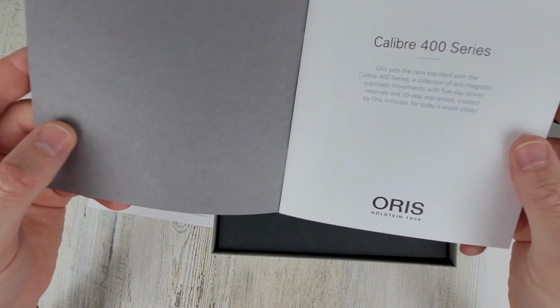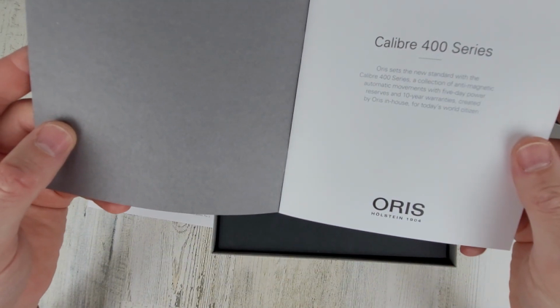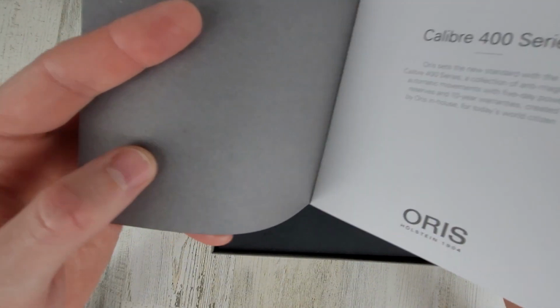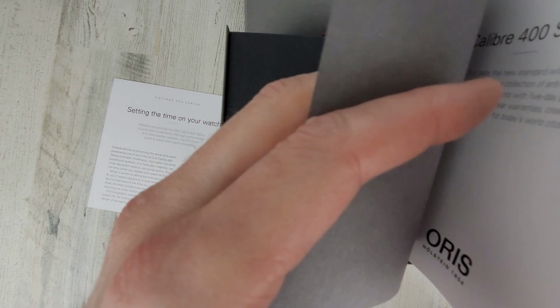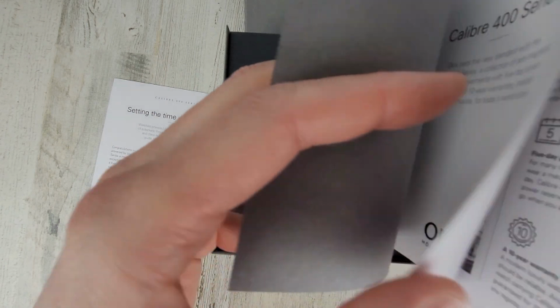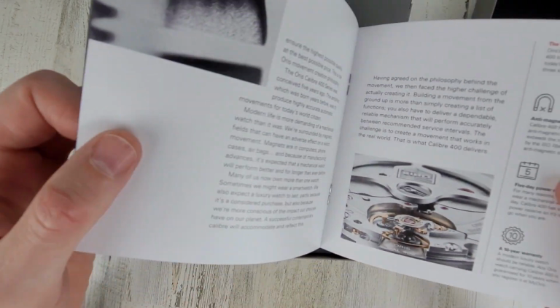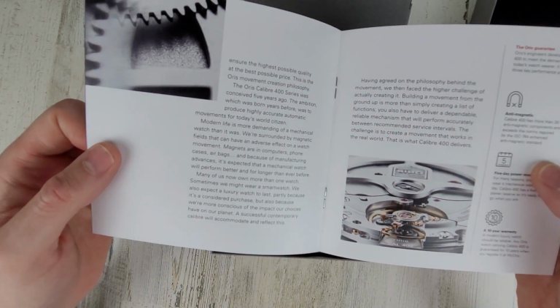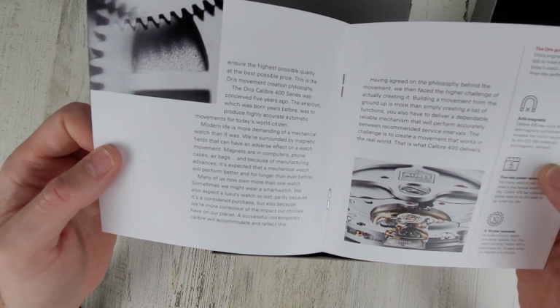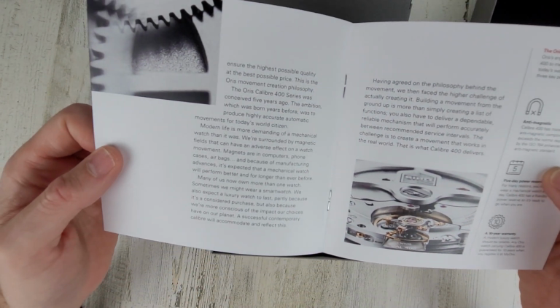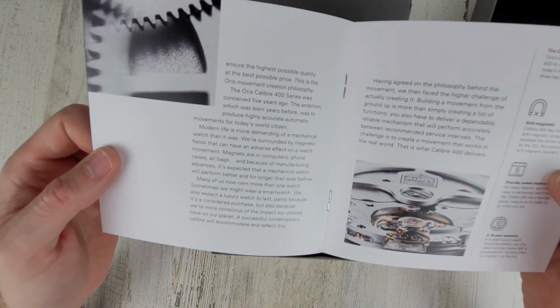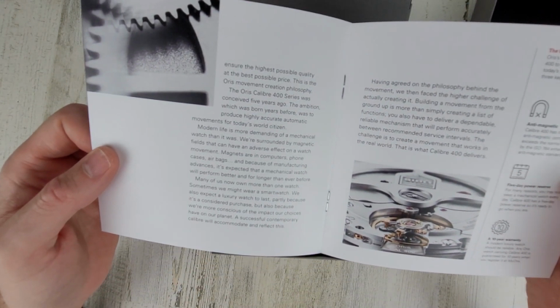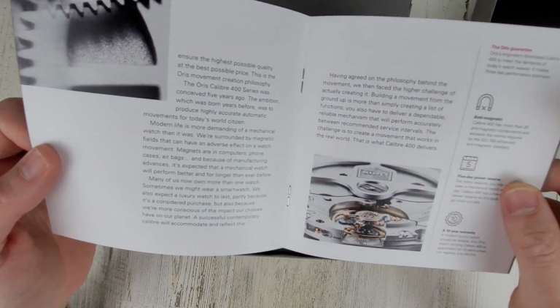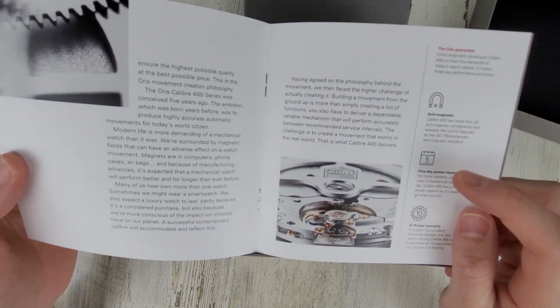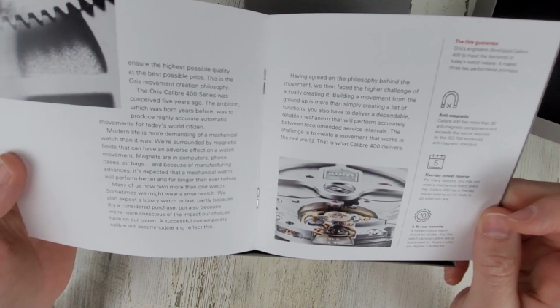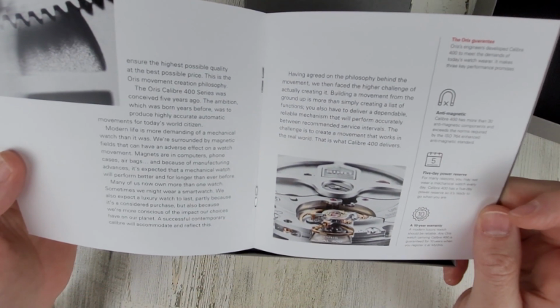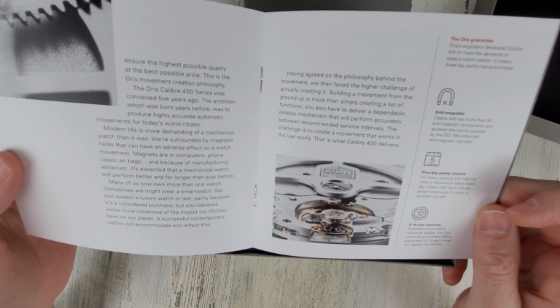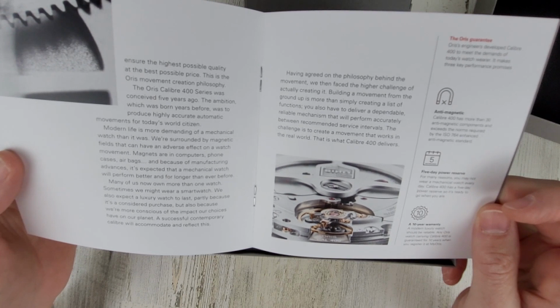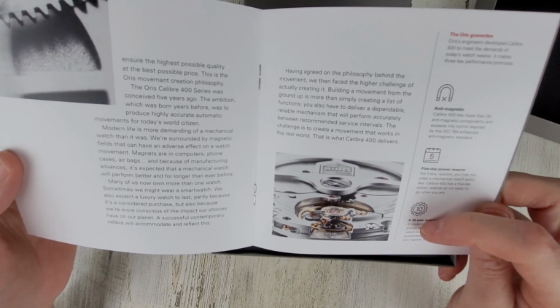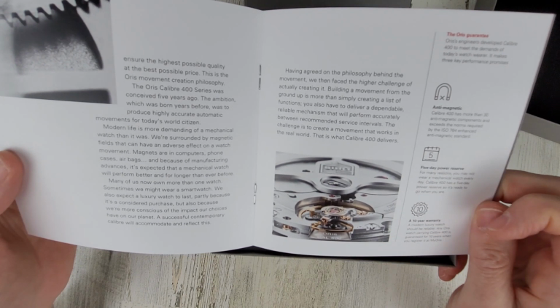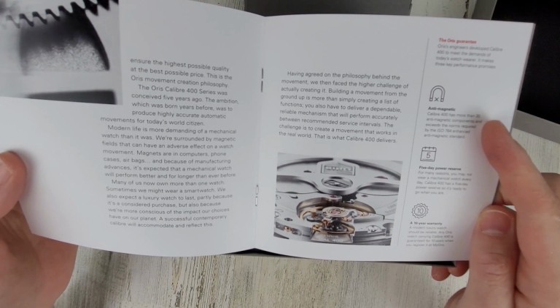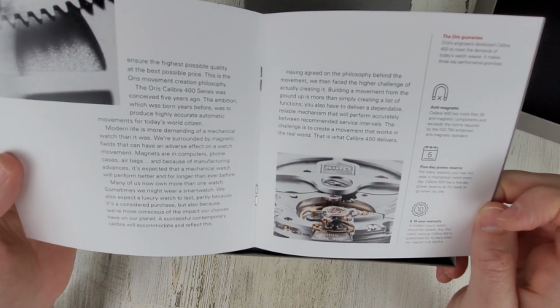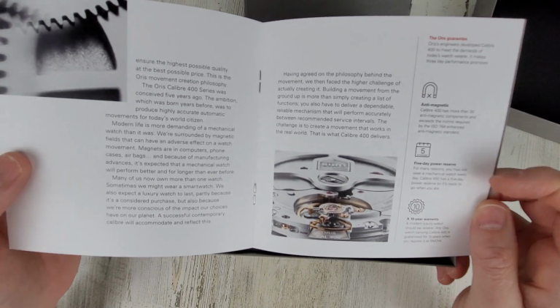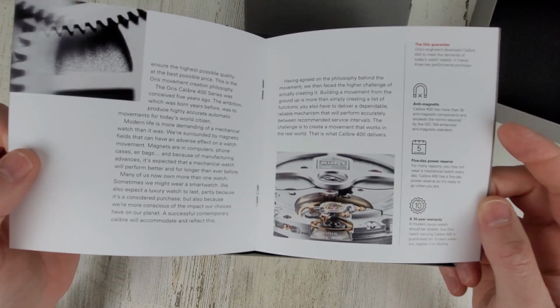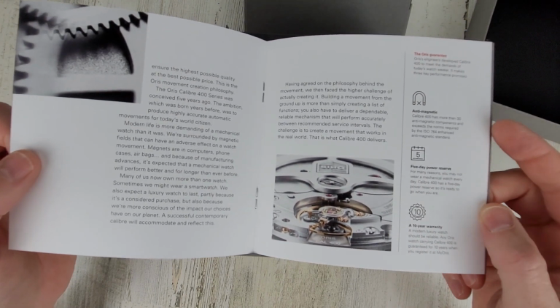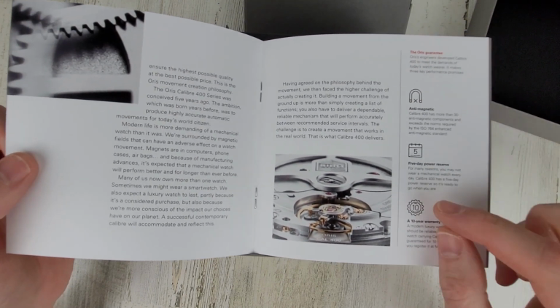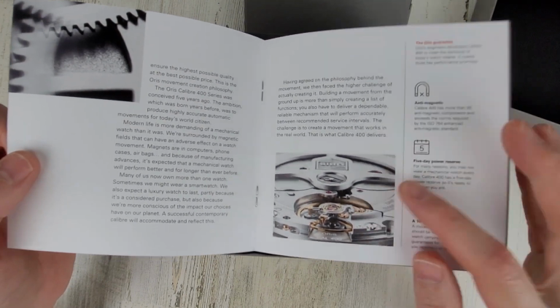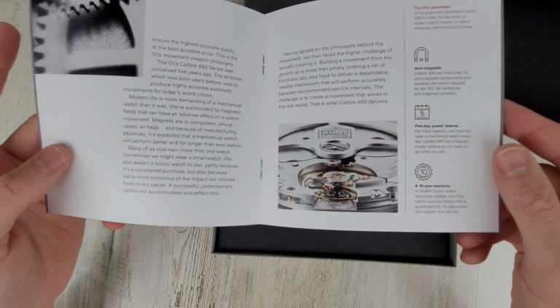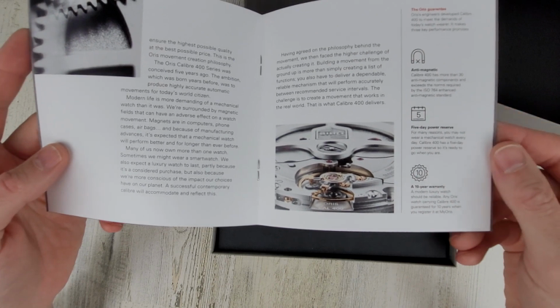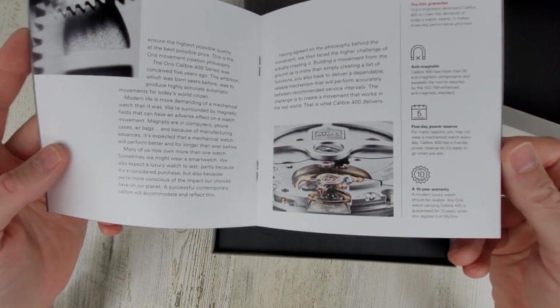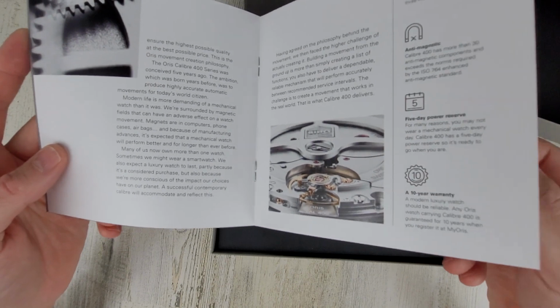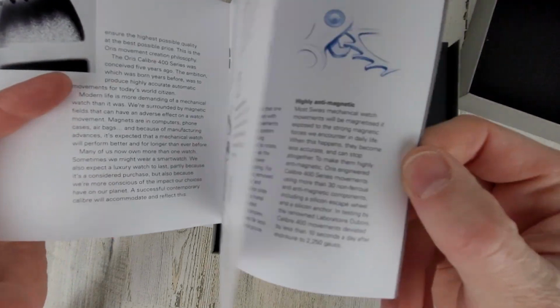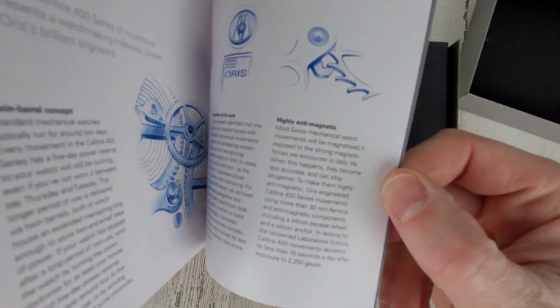The new Caliber 400 should be good for, I think, 120 hours — five days of power reserve, 10-year warranty, anti-magnetic. Very cool movement. I believe it's all in-house and their own design.